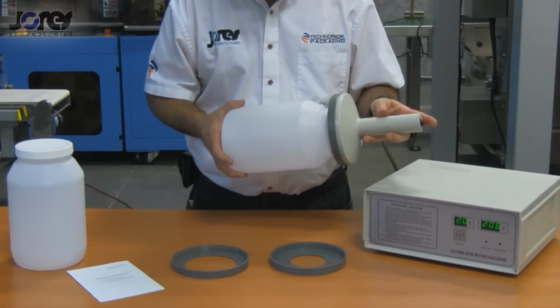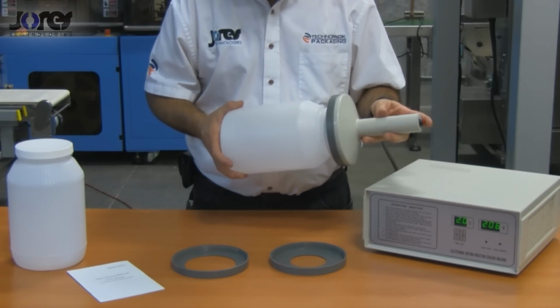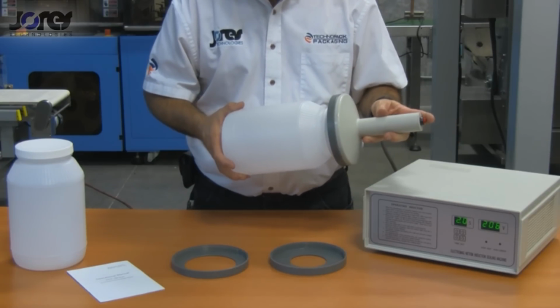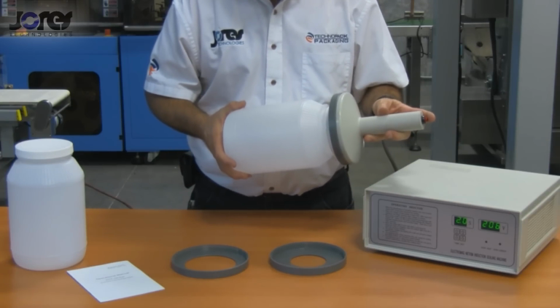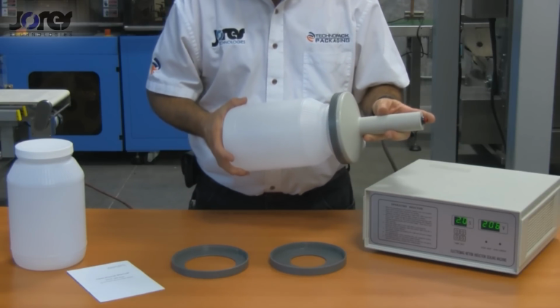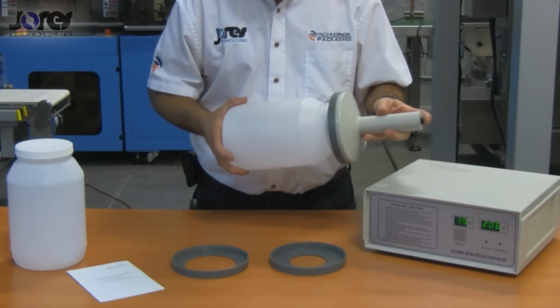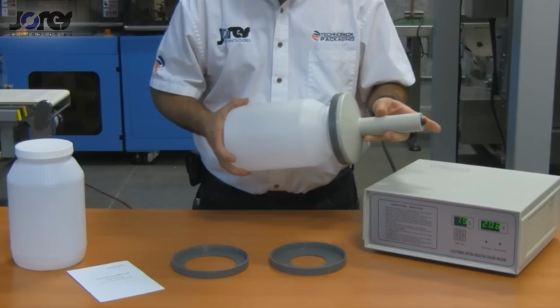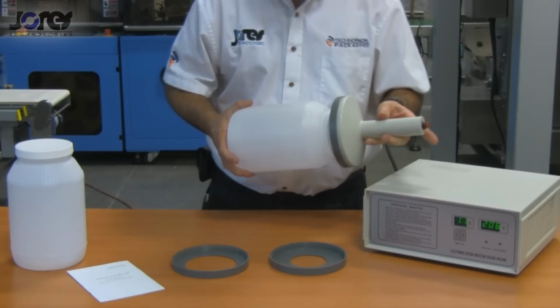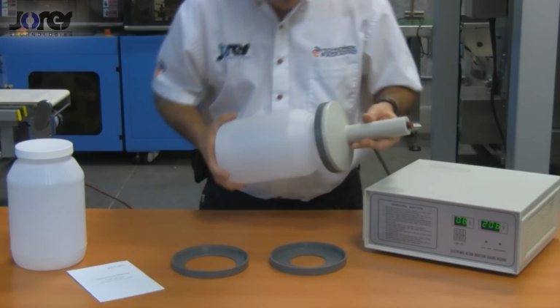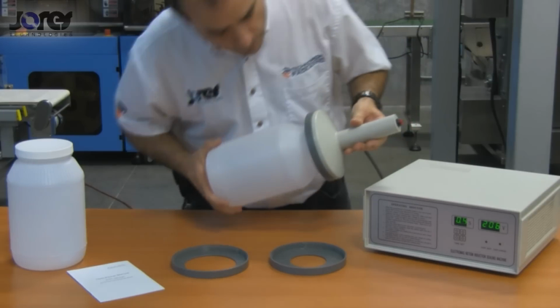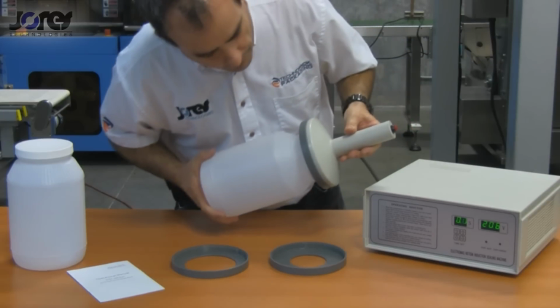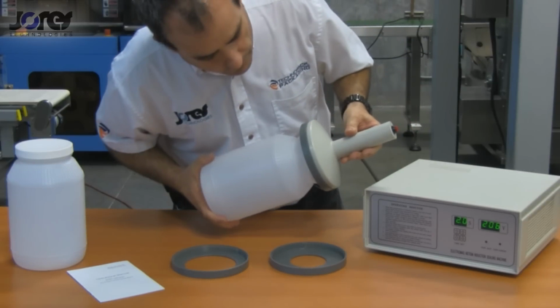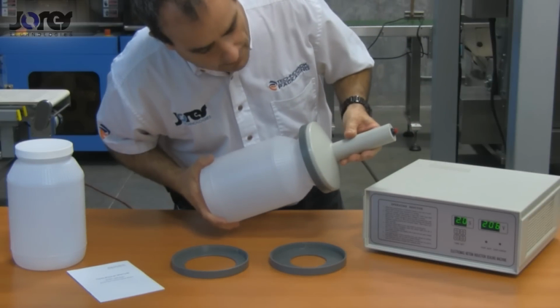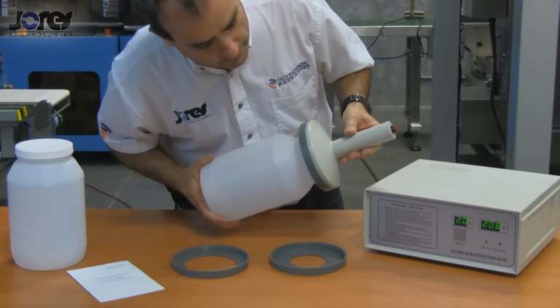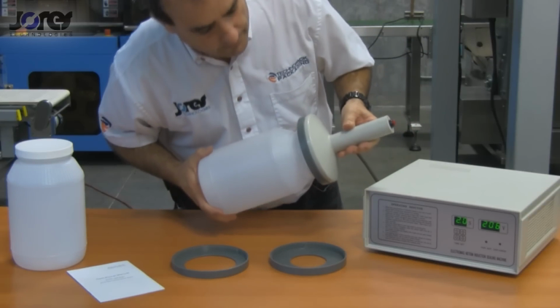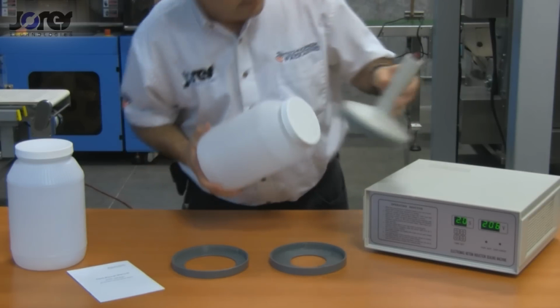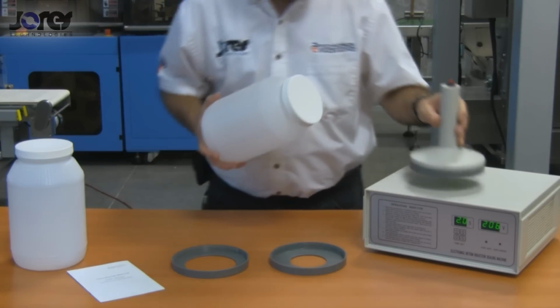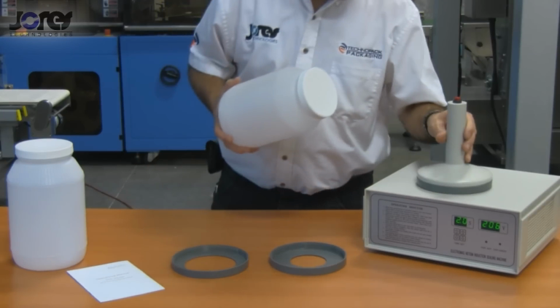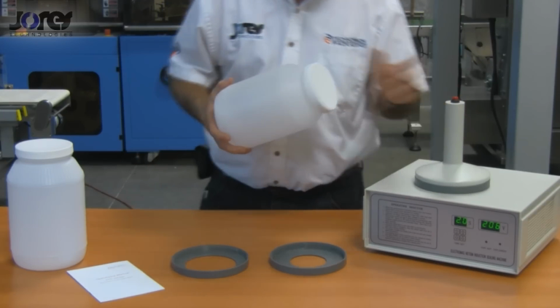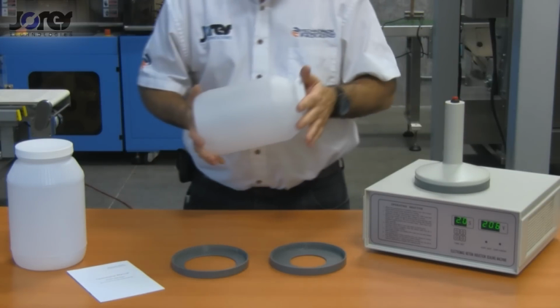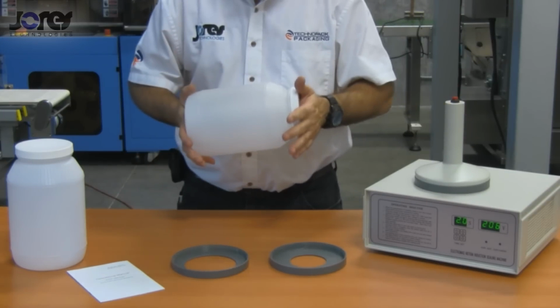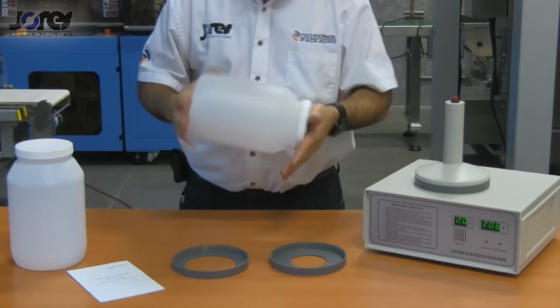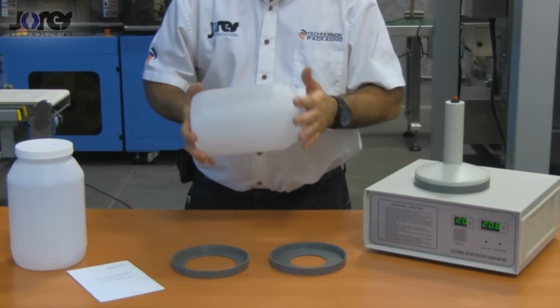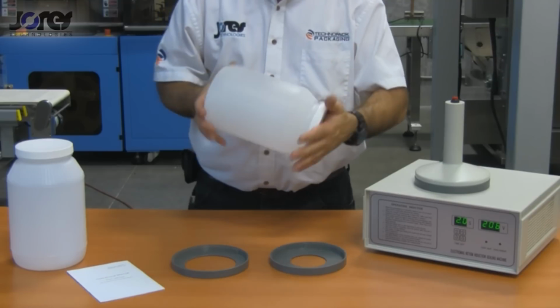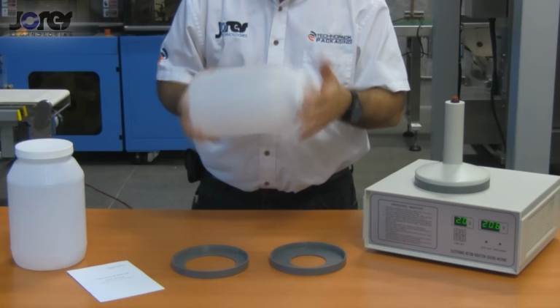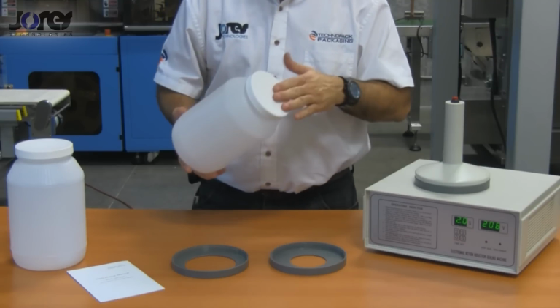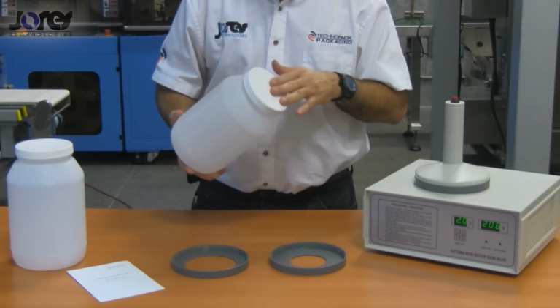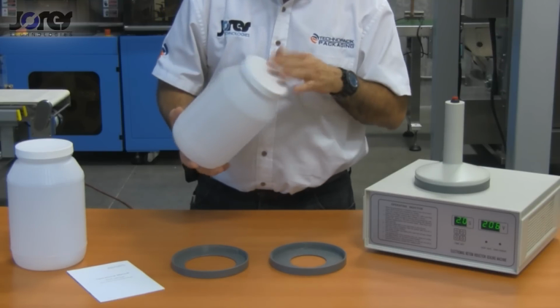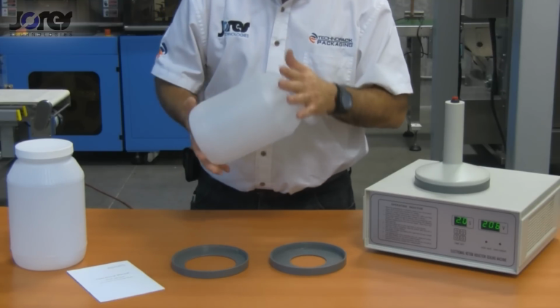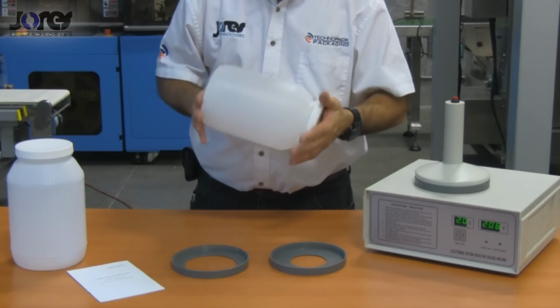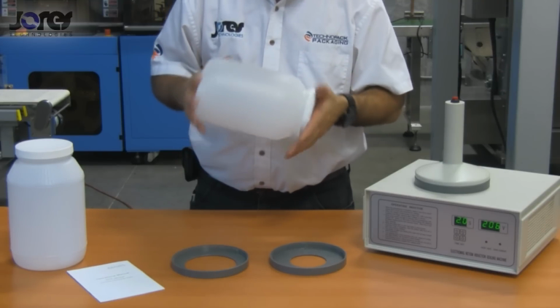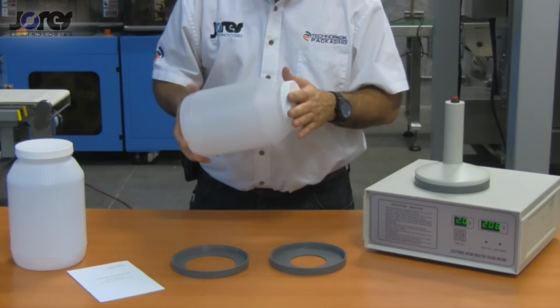I'm going to go ahead and center my wand and hit the cycle start switch. Wait for it to count down, and once it finishes you're going to feel that the top of the cap is warm.